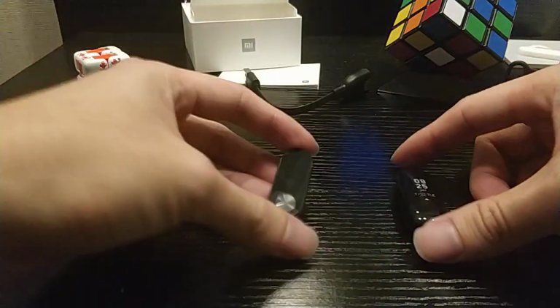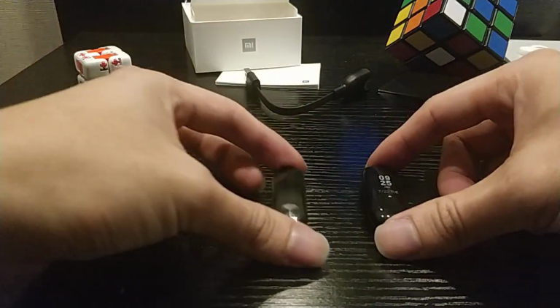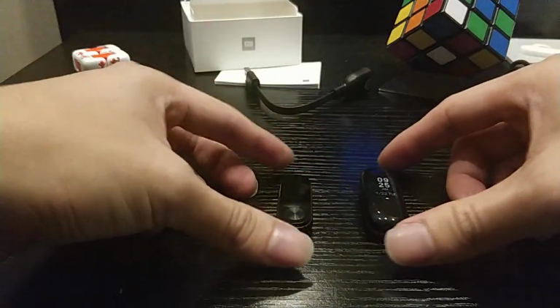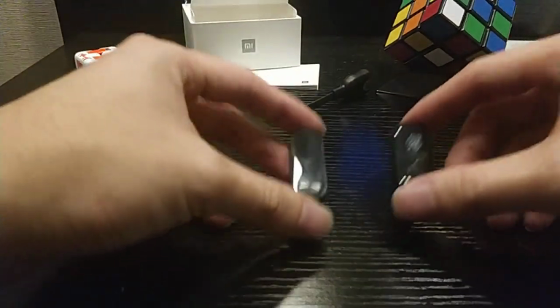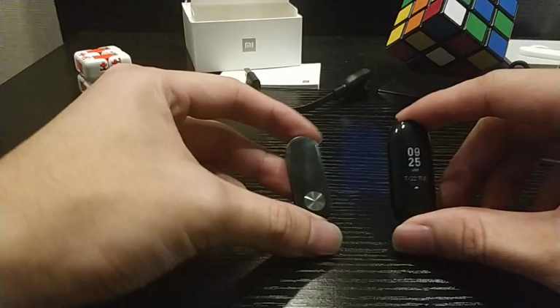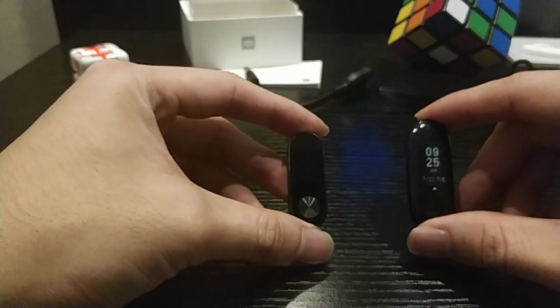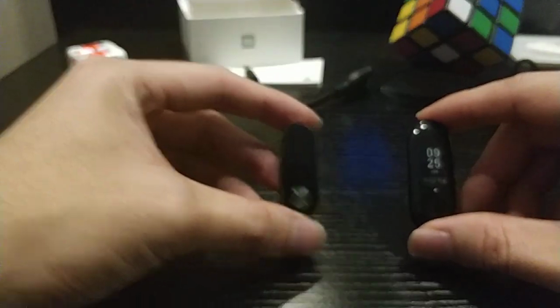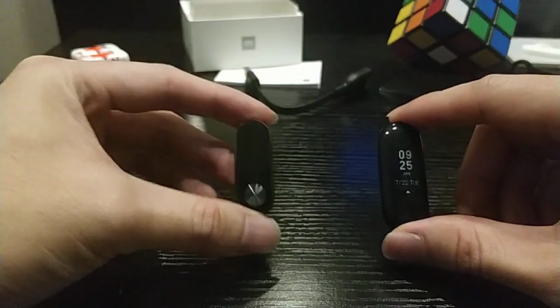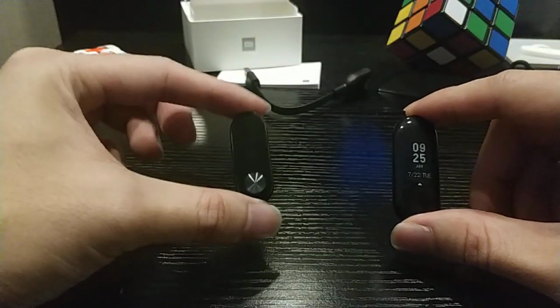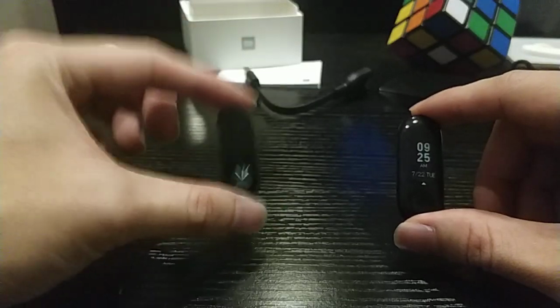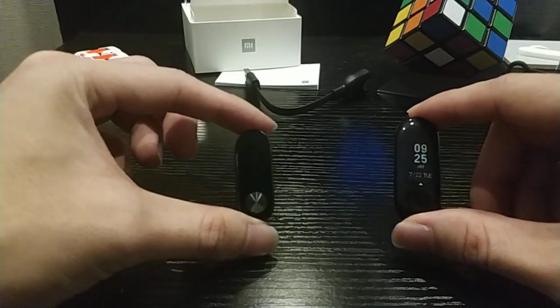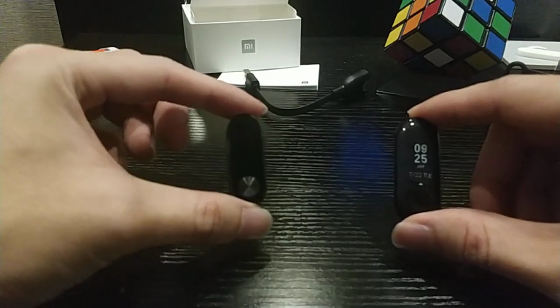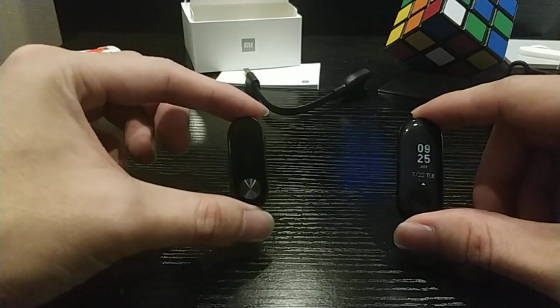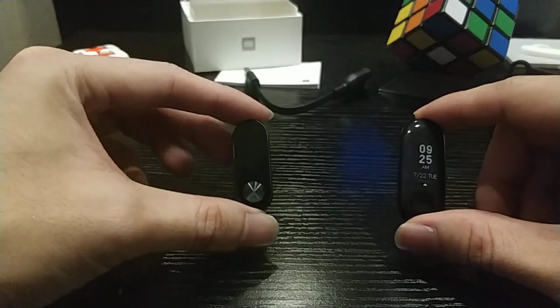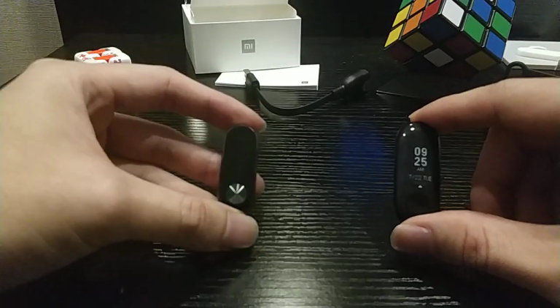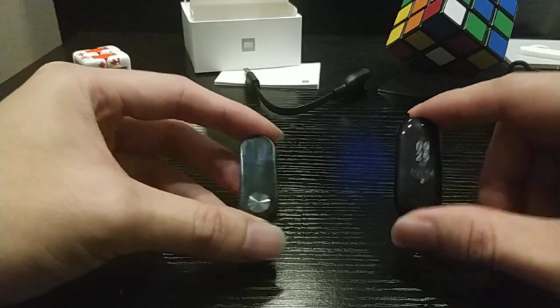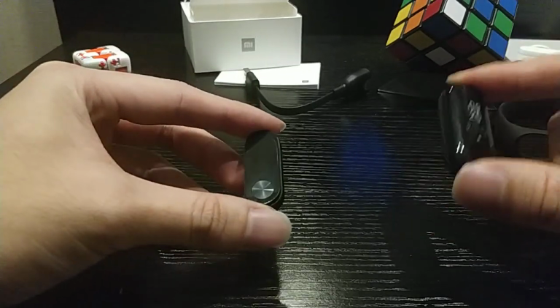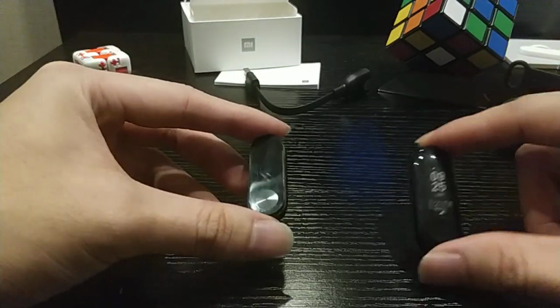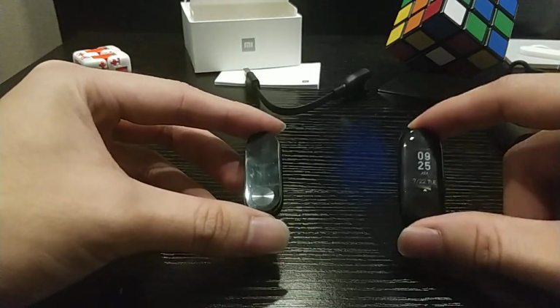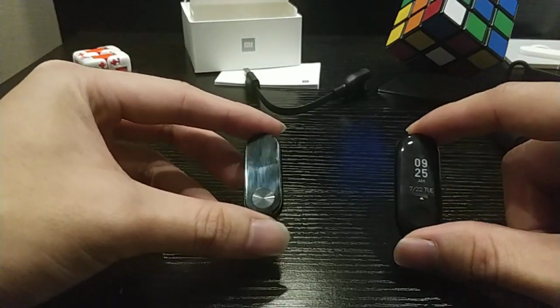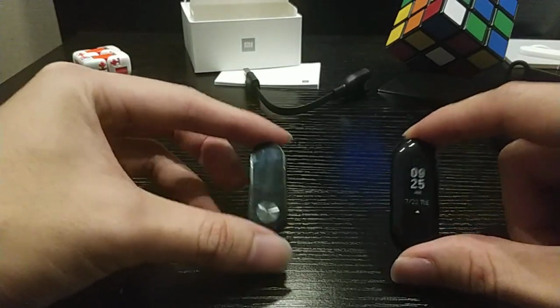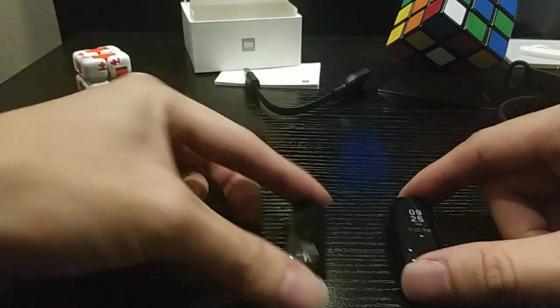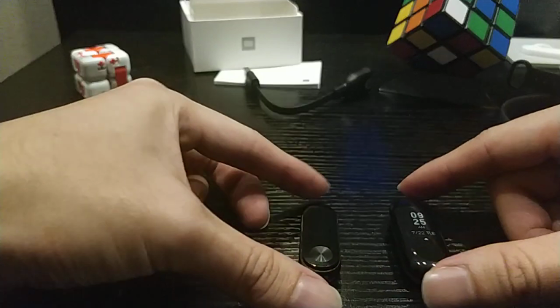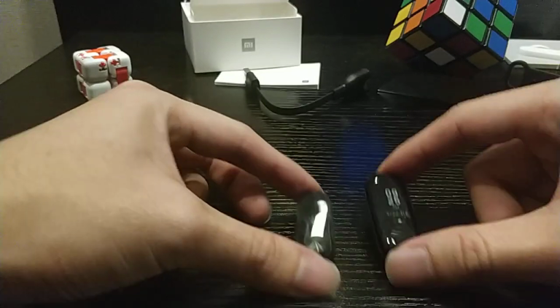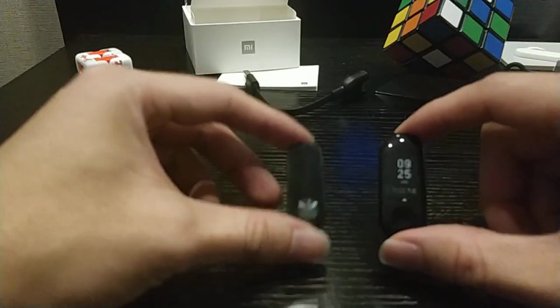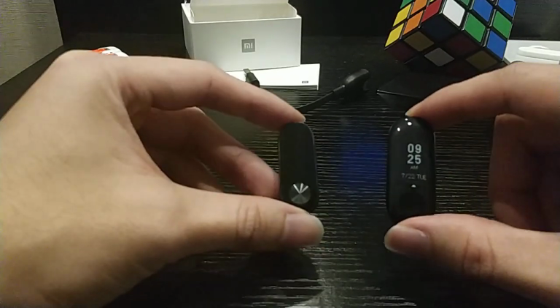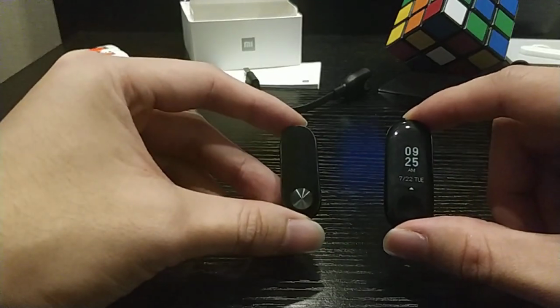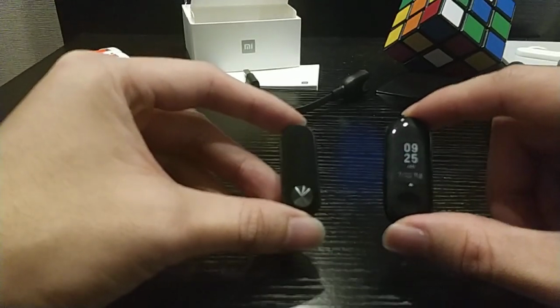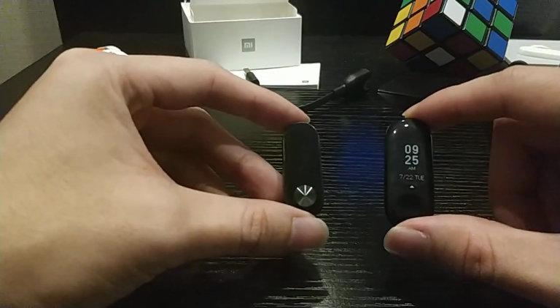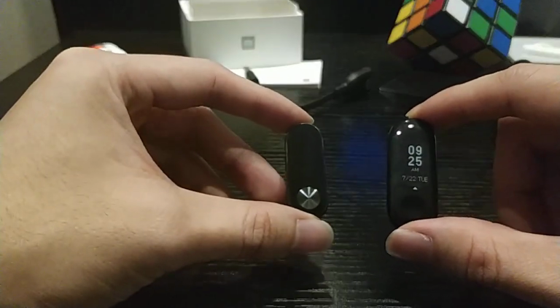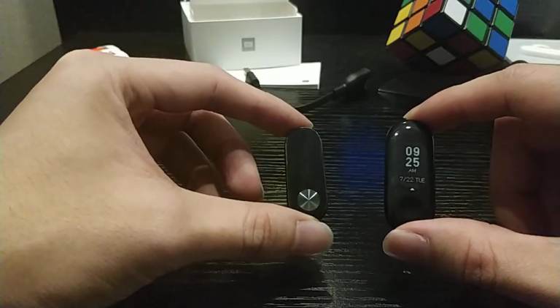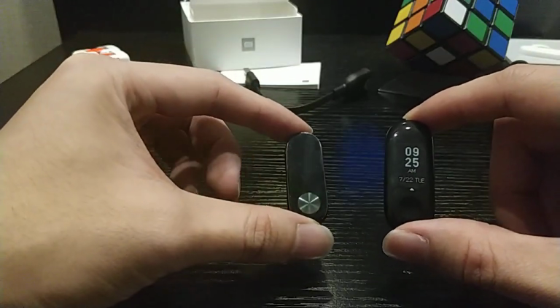Let's compare: the left side is the Mi Band 2 and the right side is the Mi Band 3. The Mi Band 3 is slightly bigger compared to the Mi Band 2.